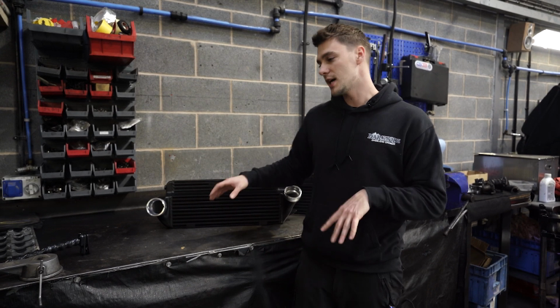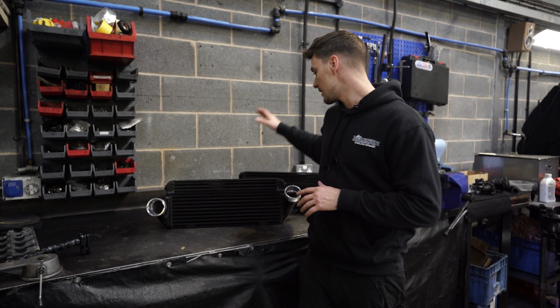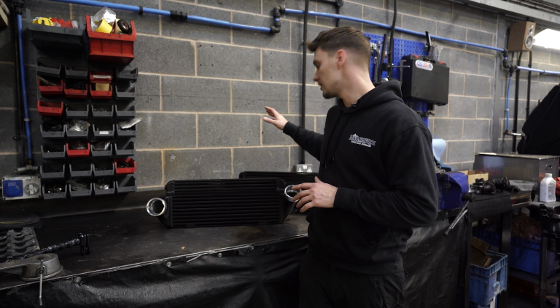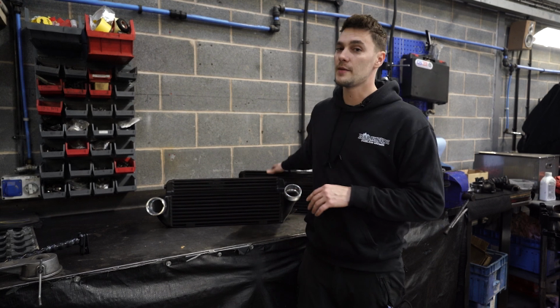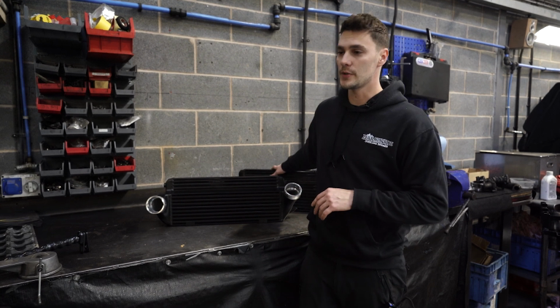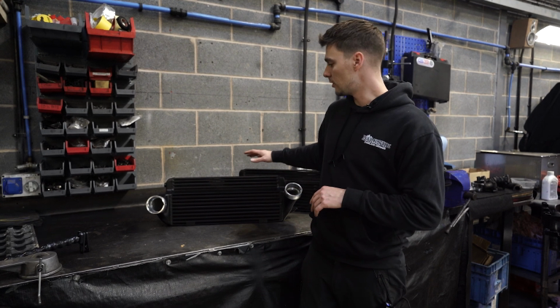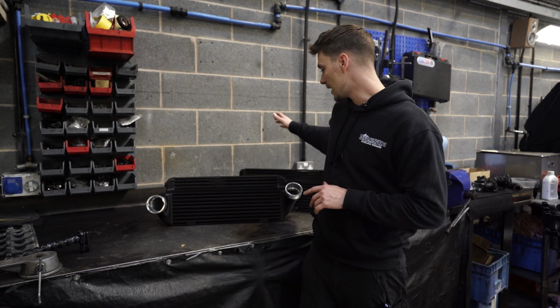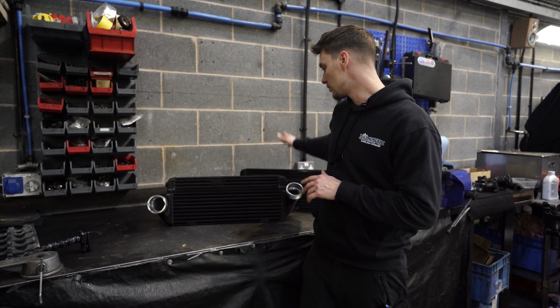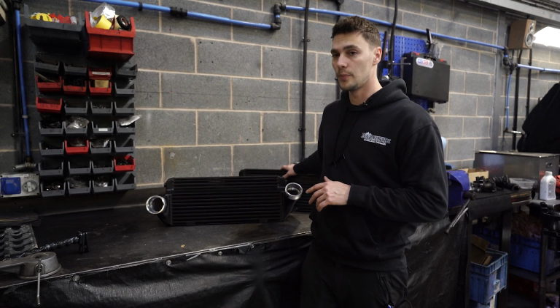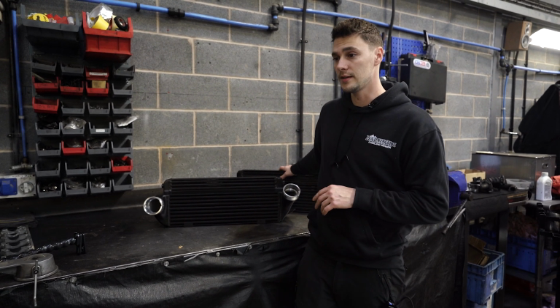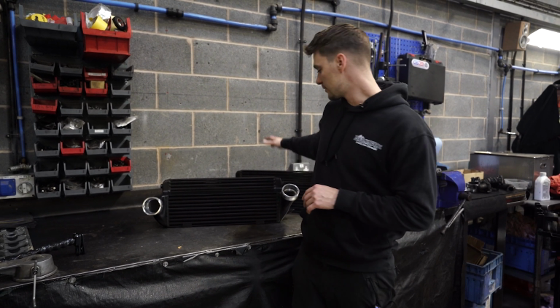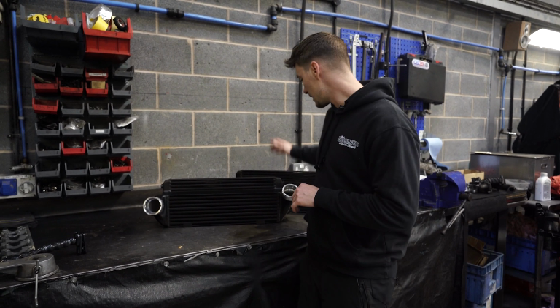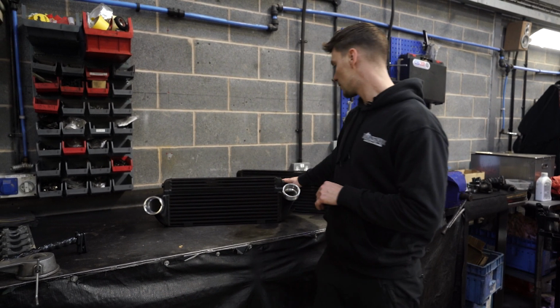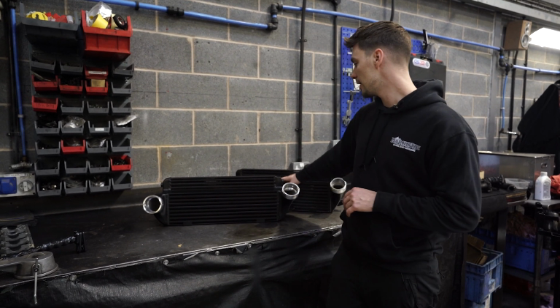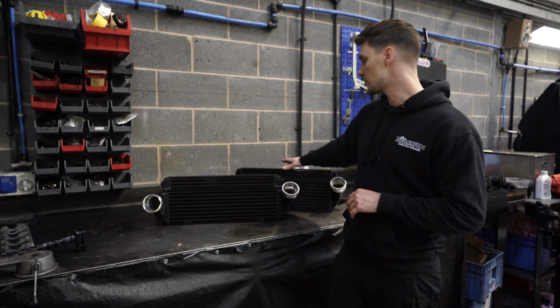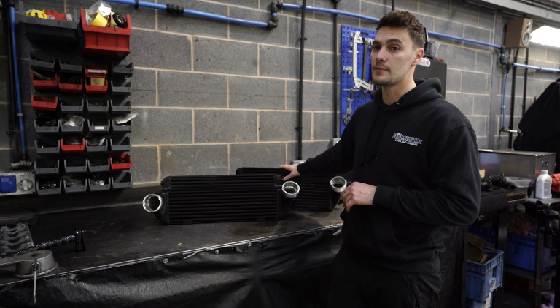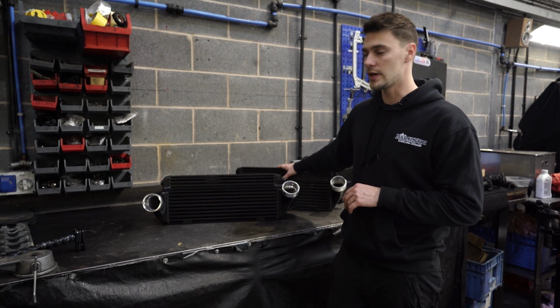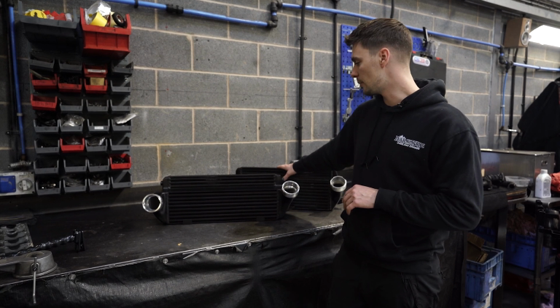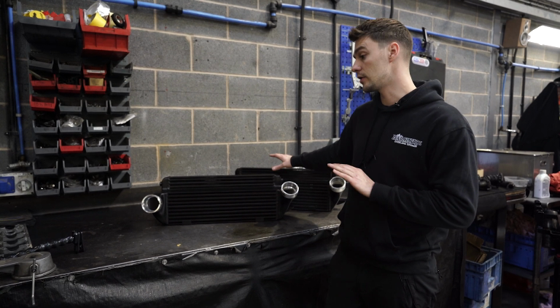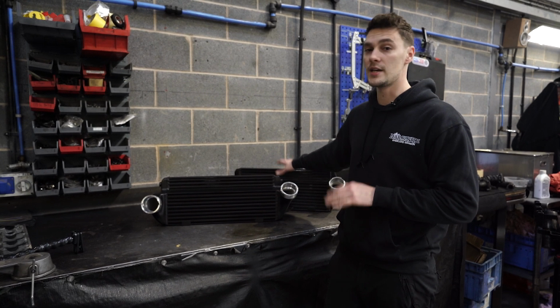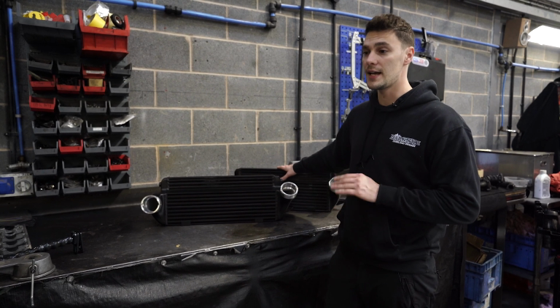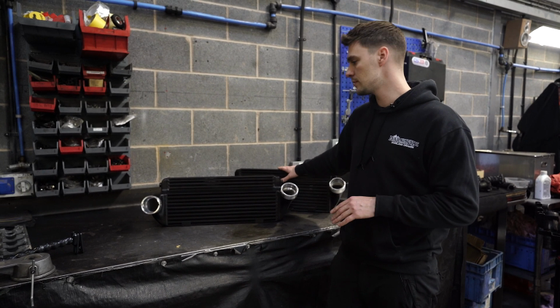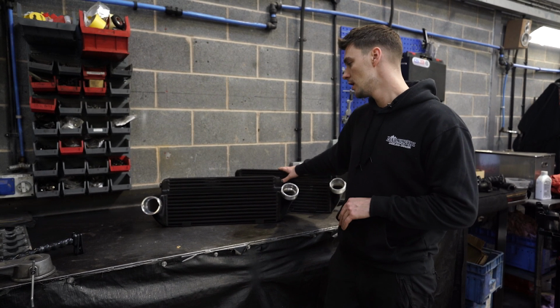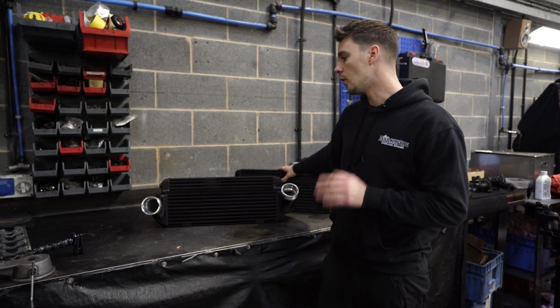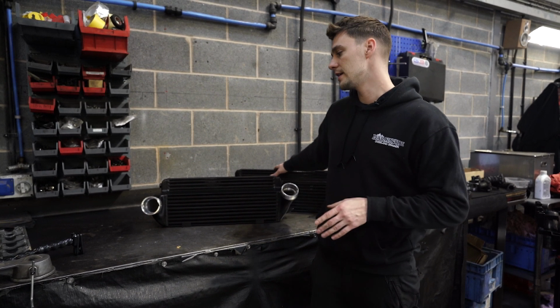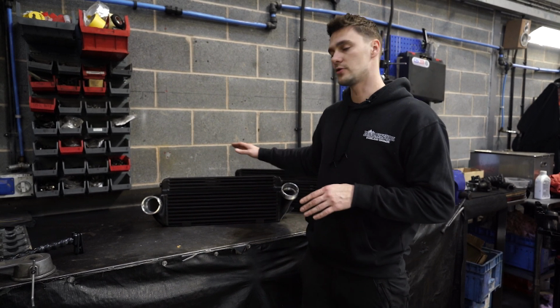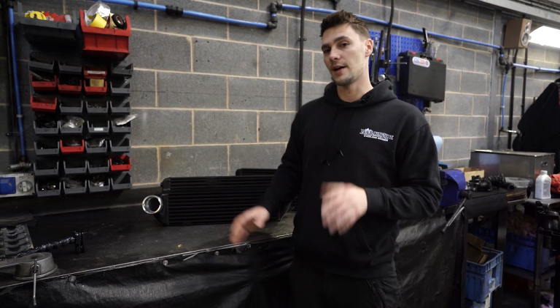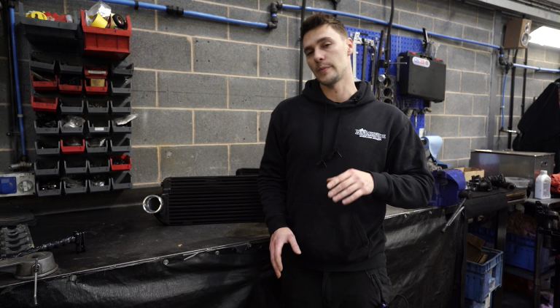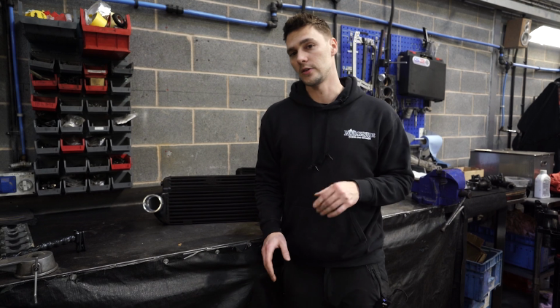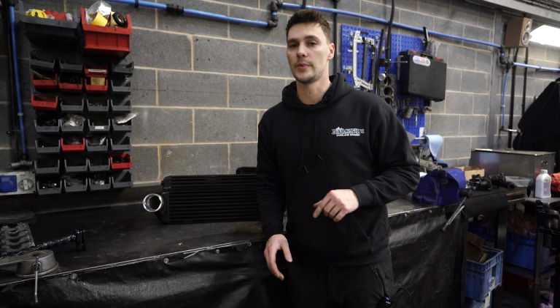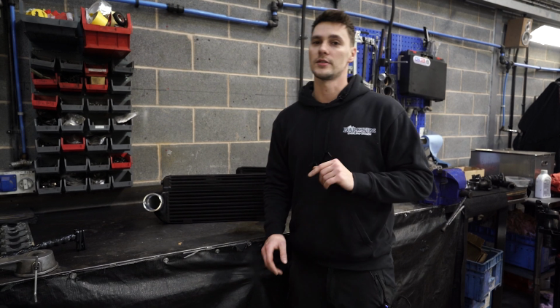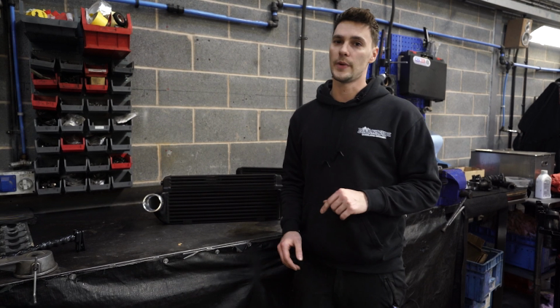Before we crack on with the install, I'd just like to say this isn't a slagging match between us and another company. This intercooler was supplied by a UK company — we're not going to mention any names. All we're saying is just be careful what you're buying, because cheaper isn't always better.